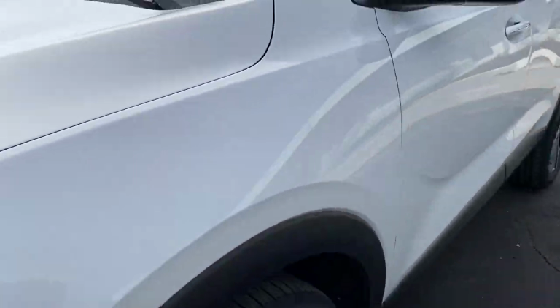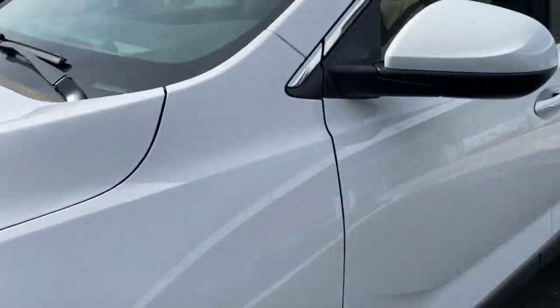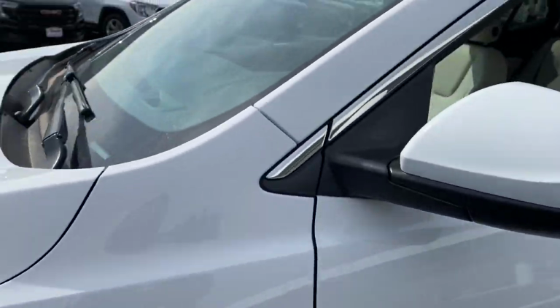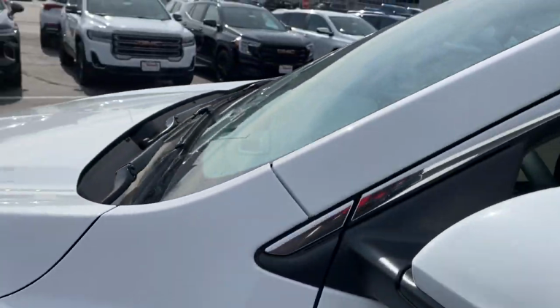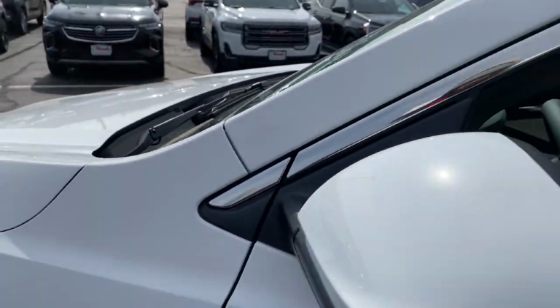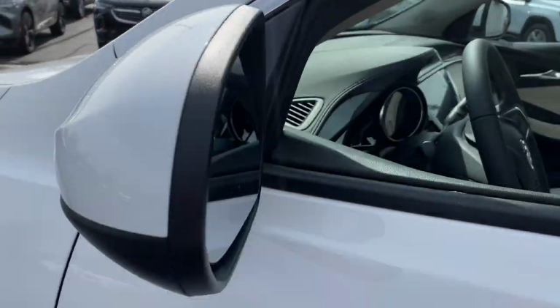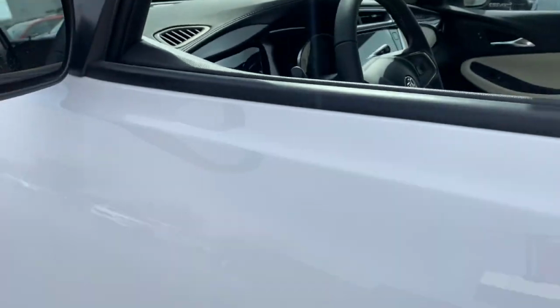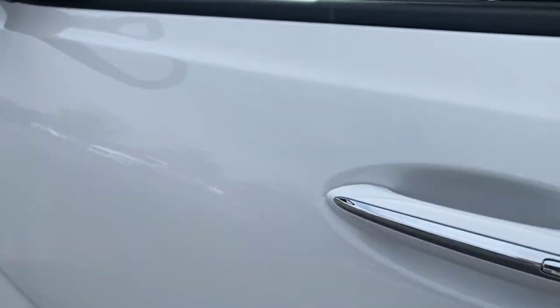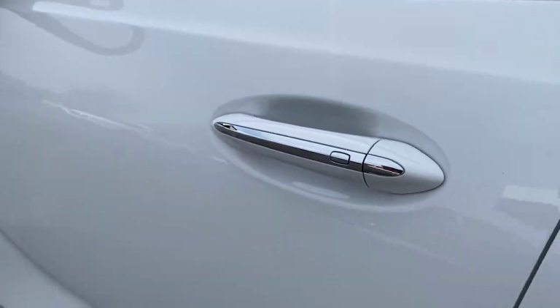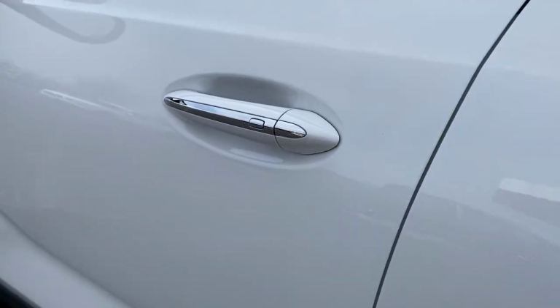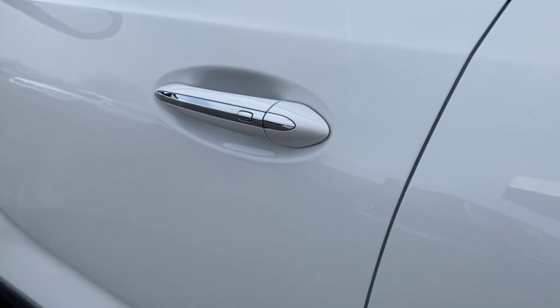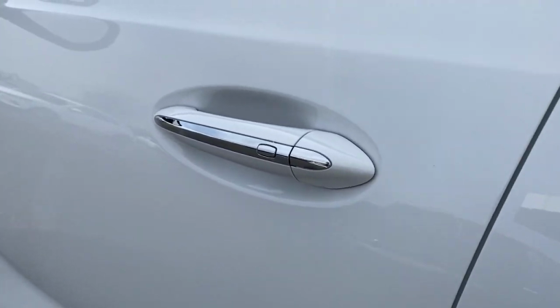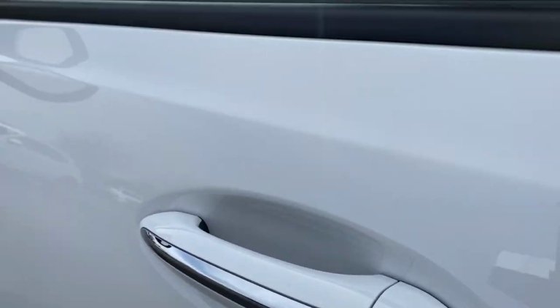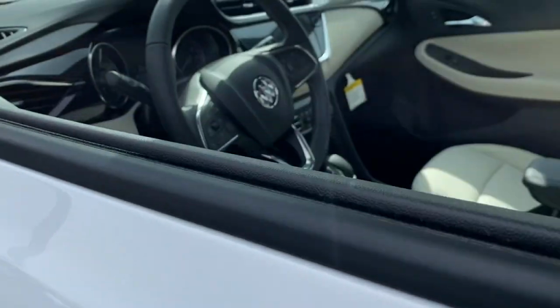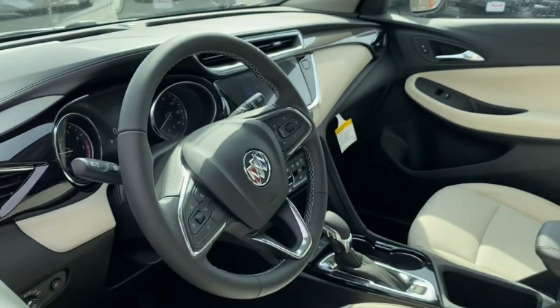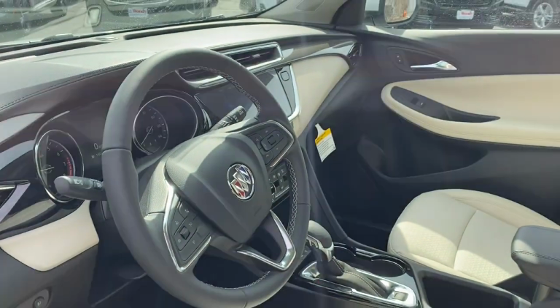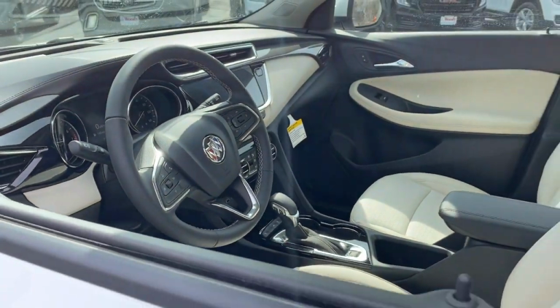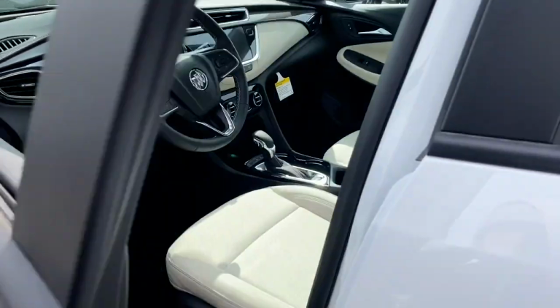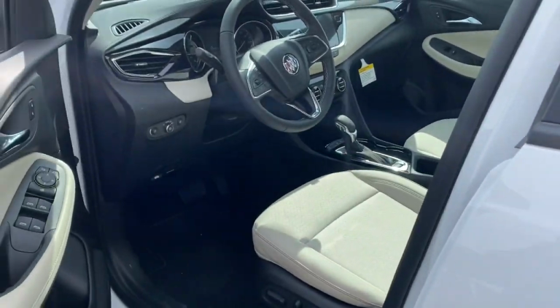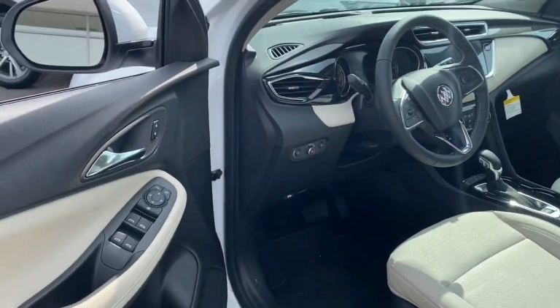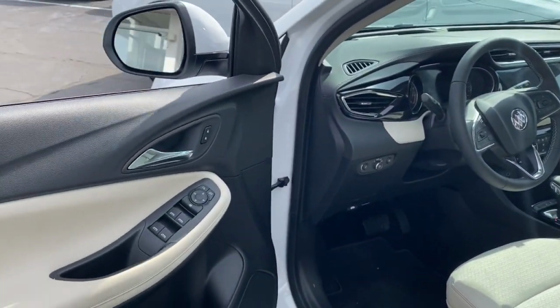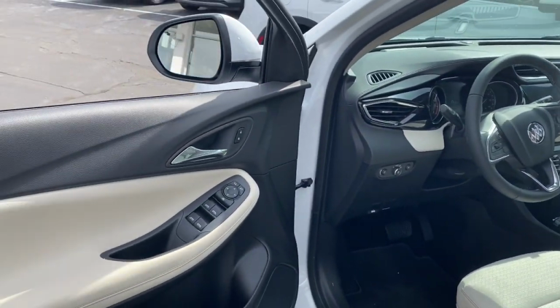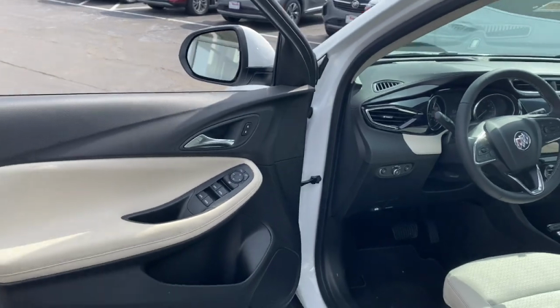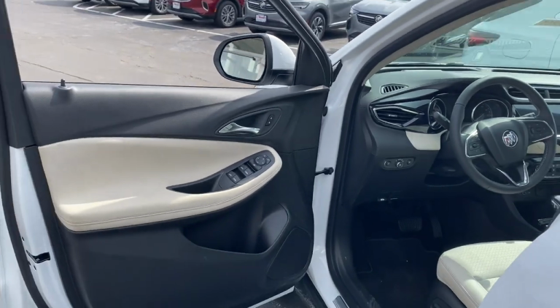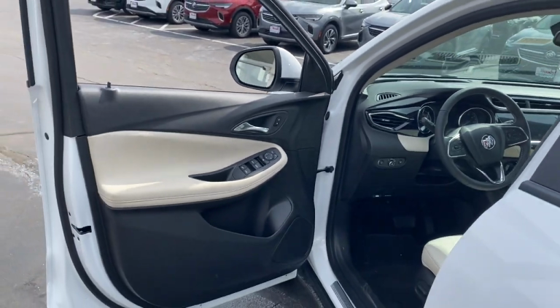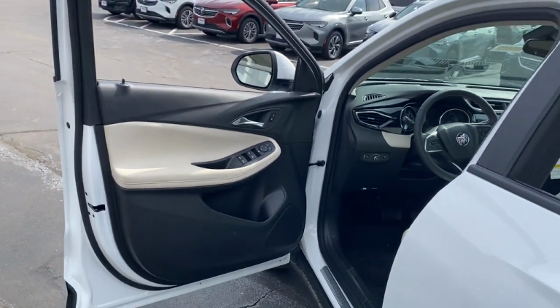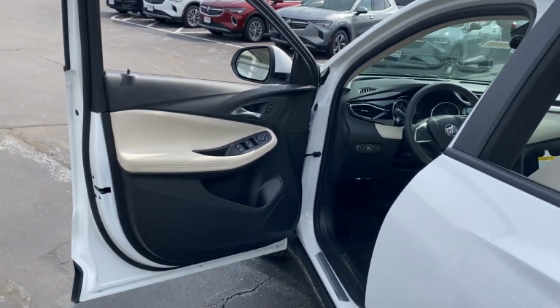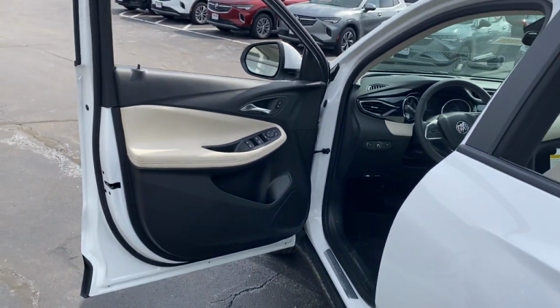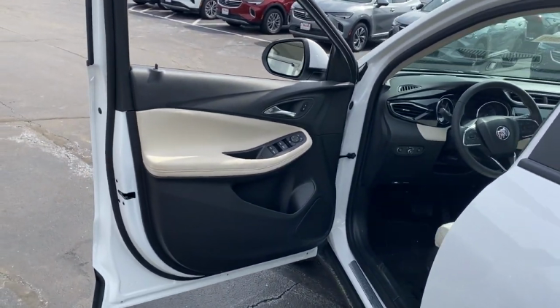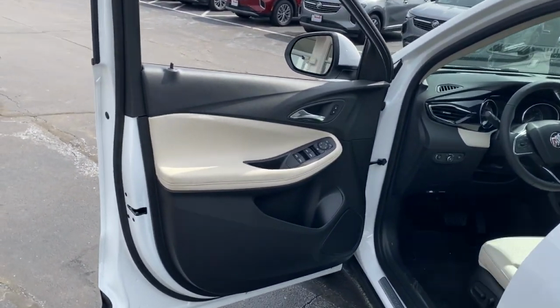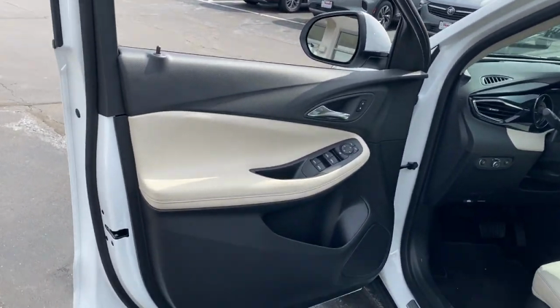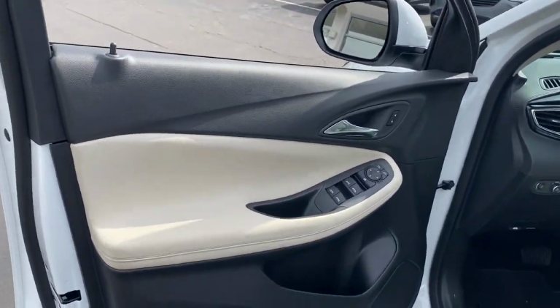These are just some of the great options this vehicle comes with: lane departure warning, keyless entry, remote engine start, satellite radio, and lane keeping assist.